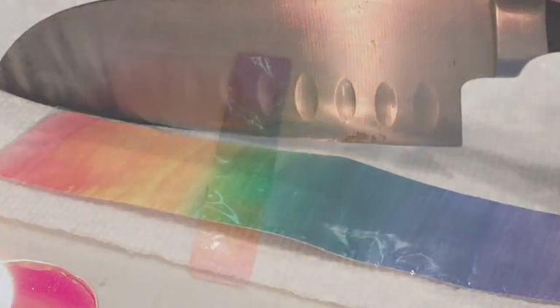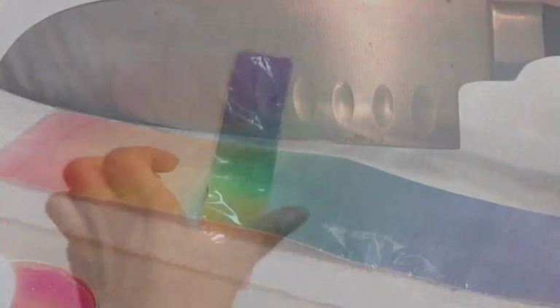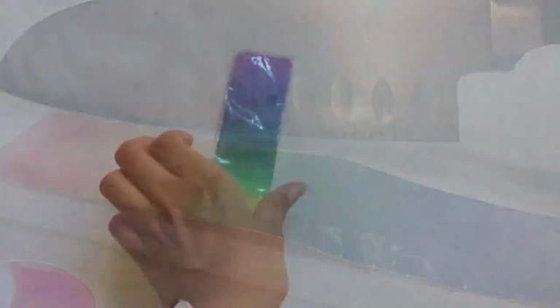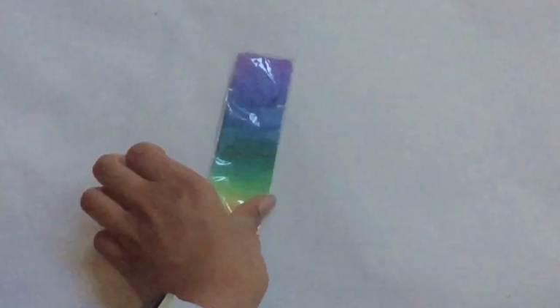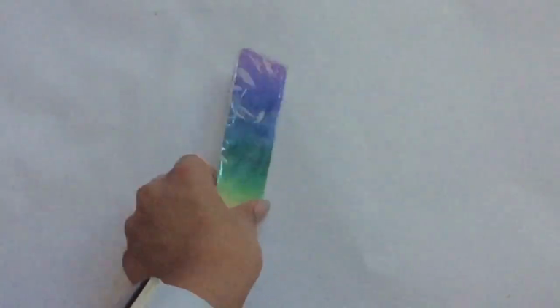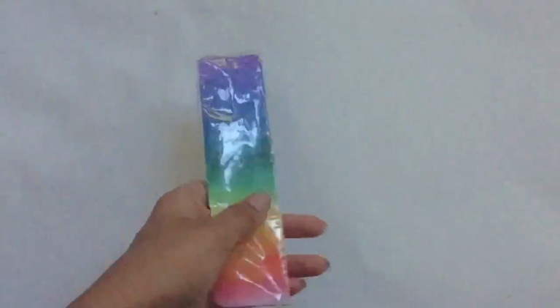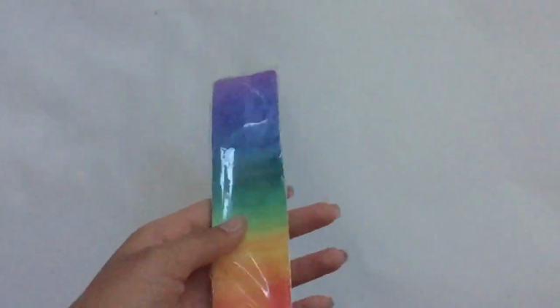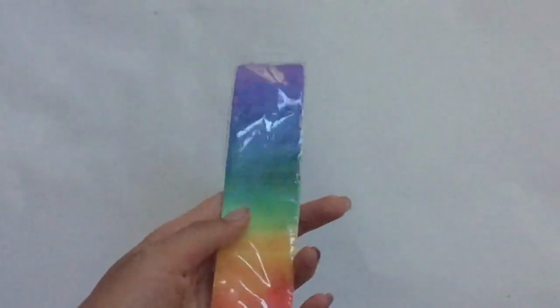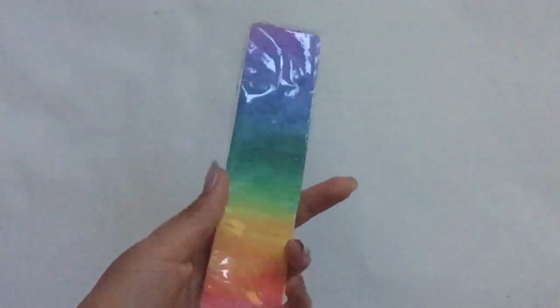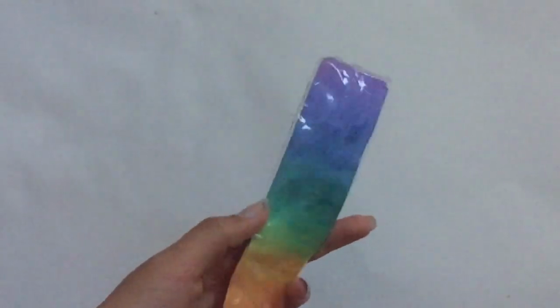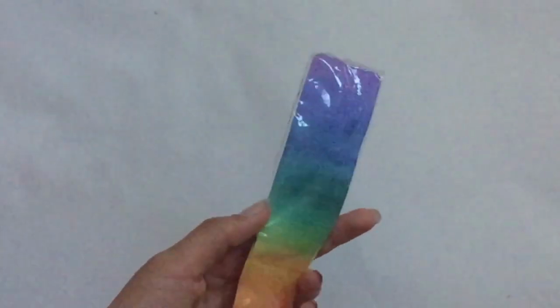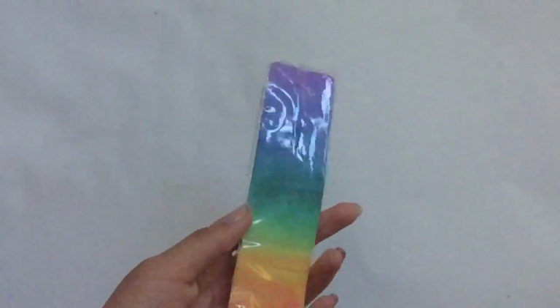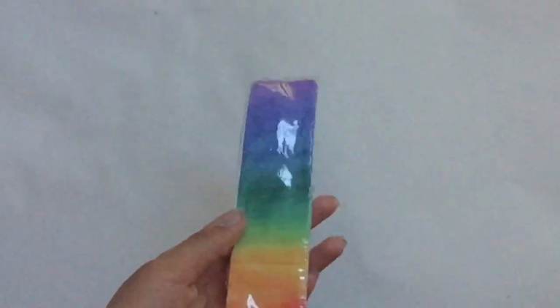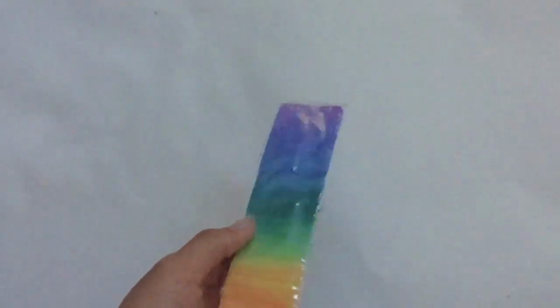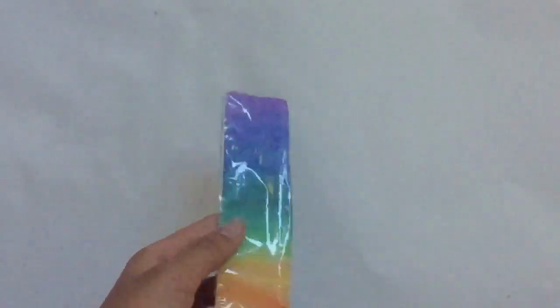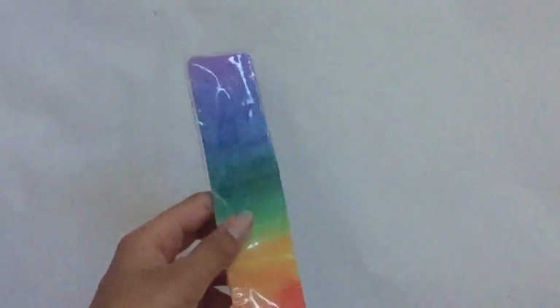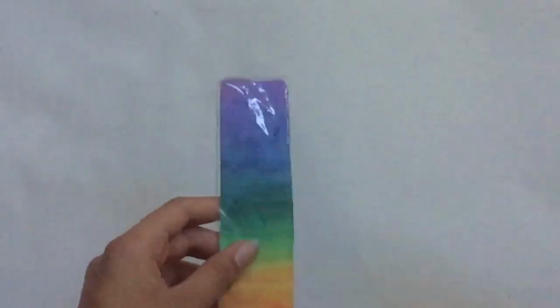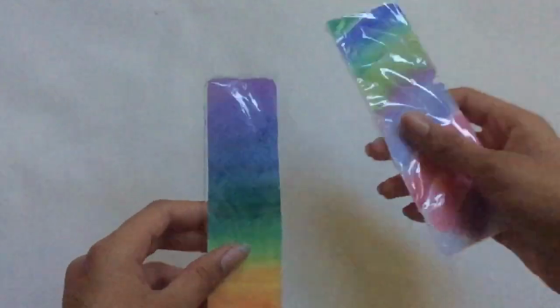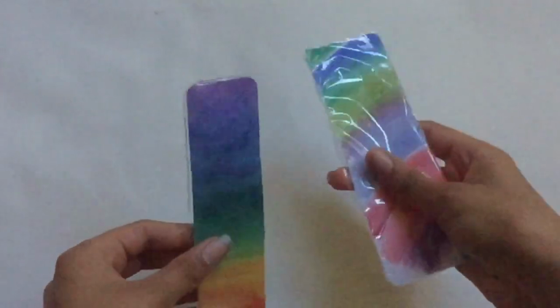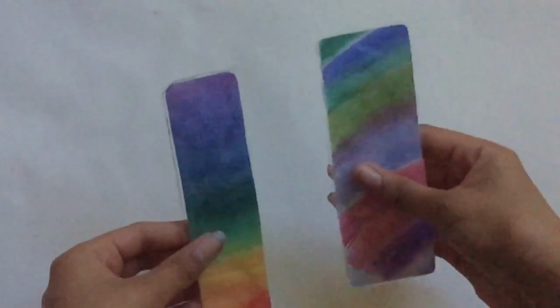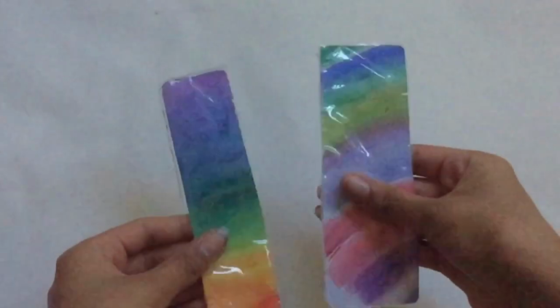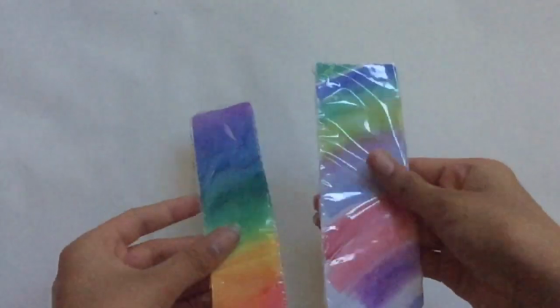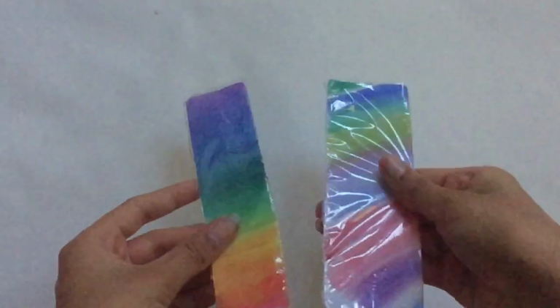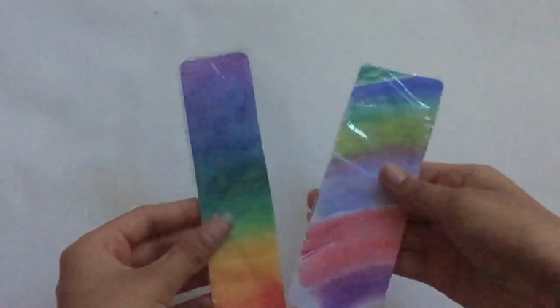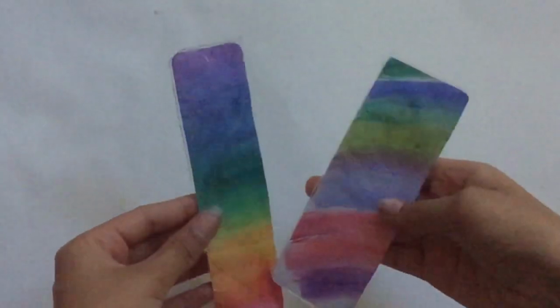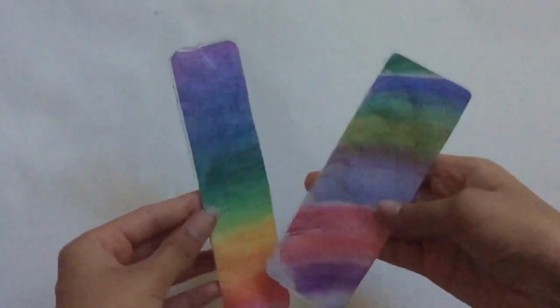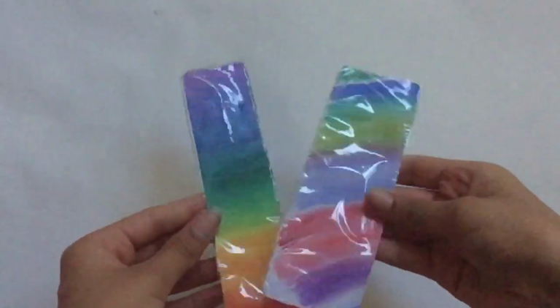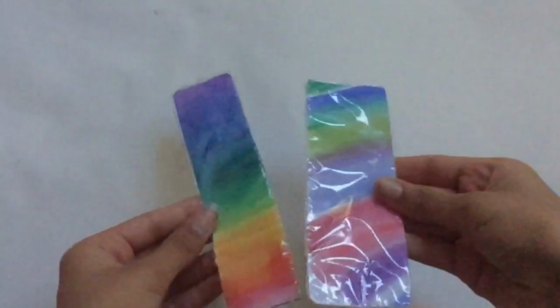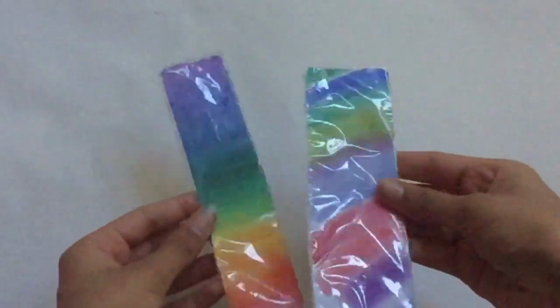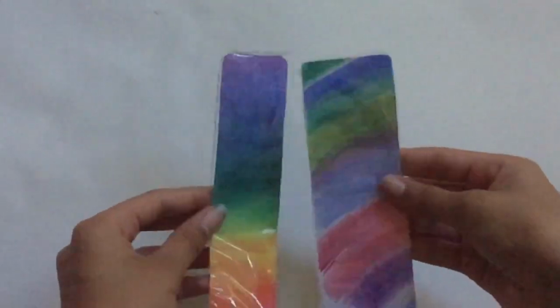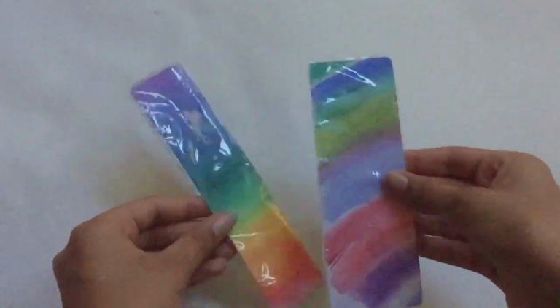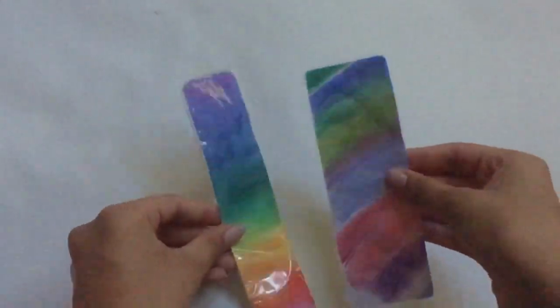This is how my bookmark turned out after laminating it, and I used the same technique on another one. This is how they turned out.